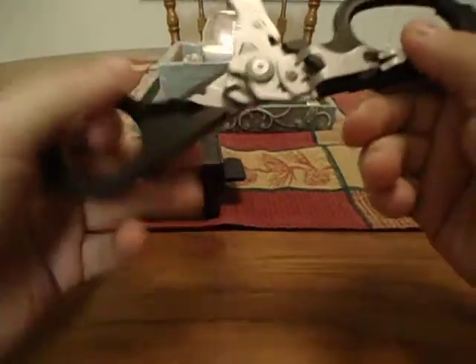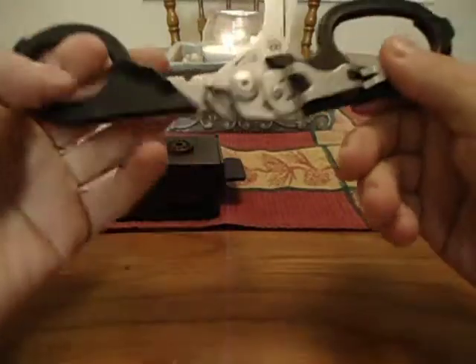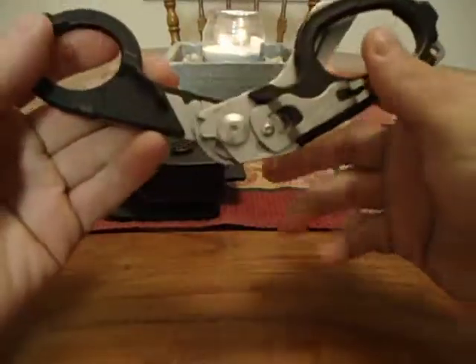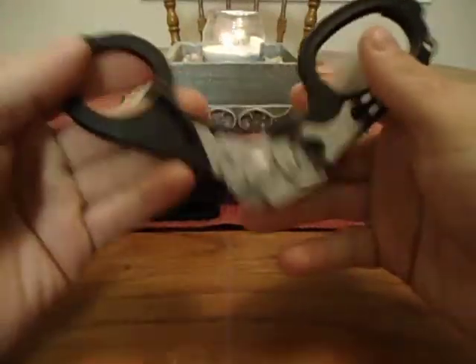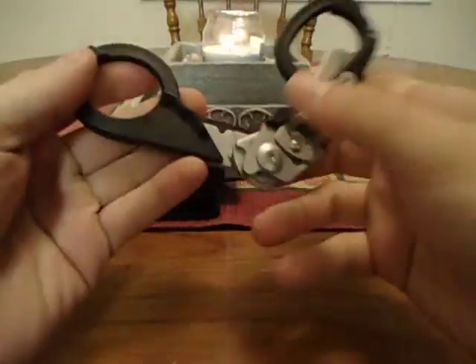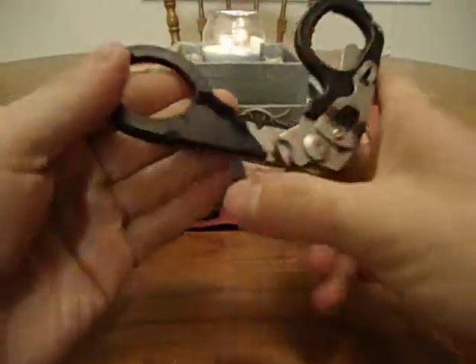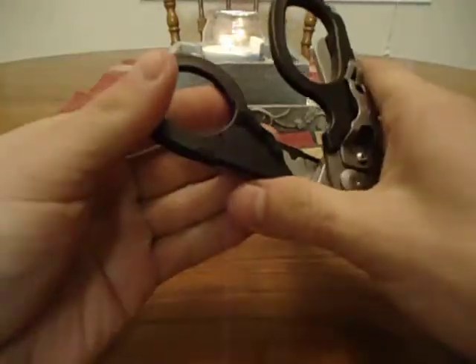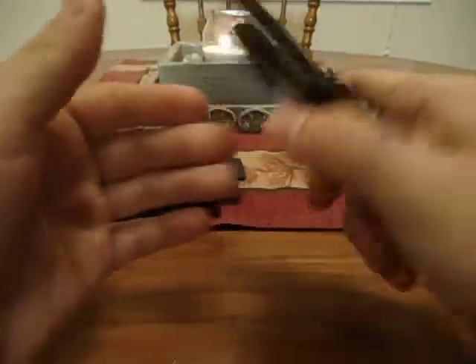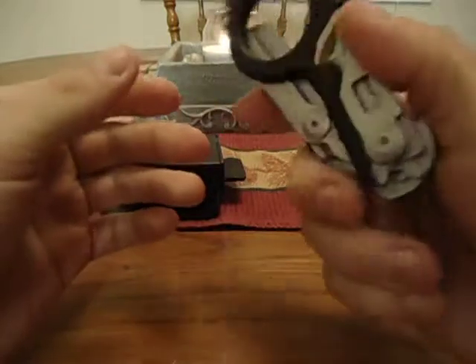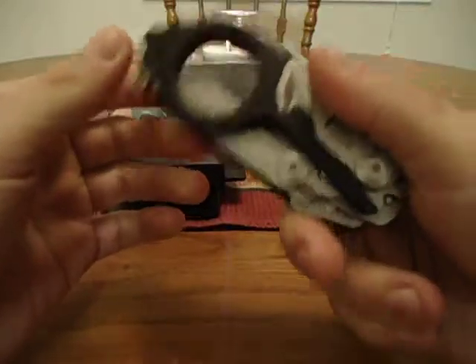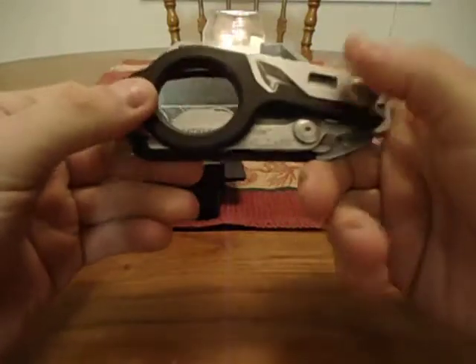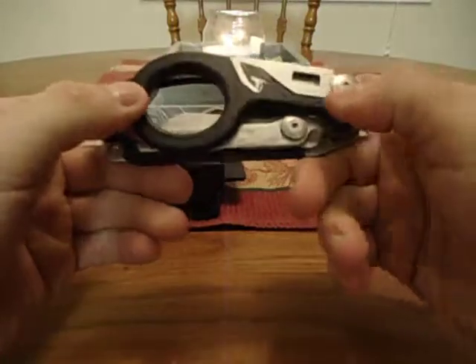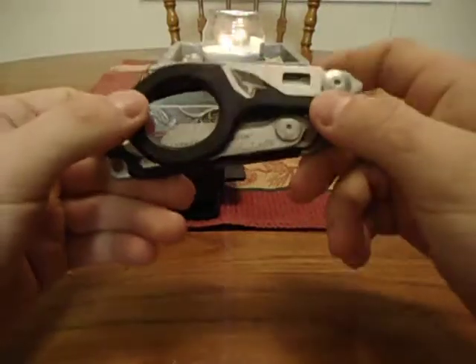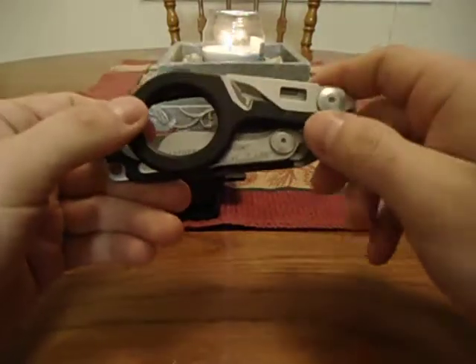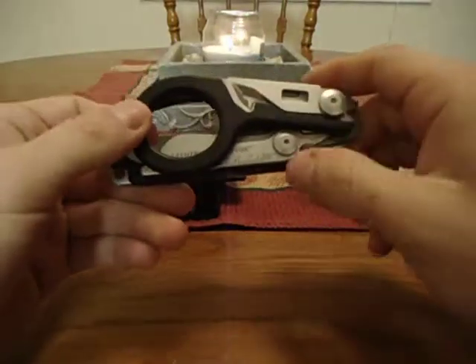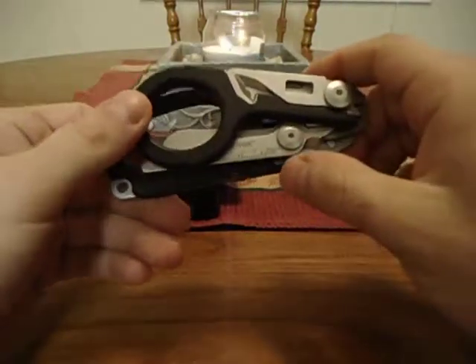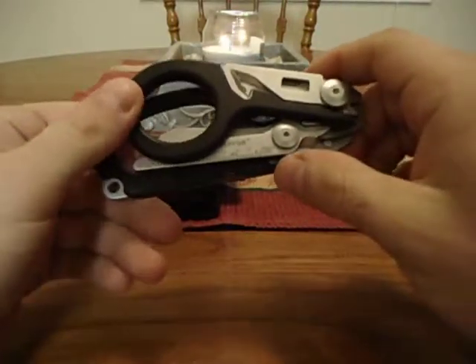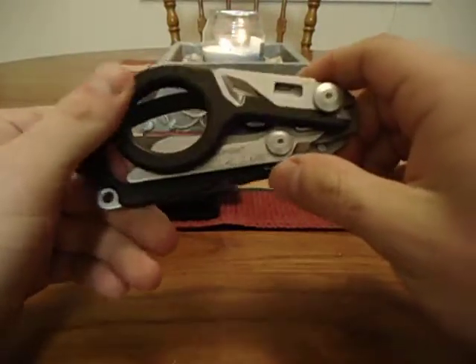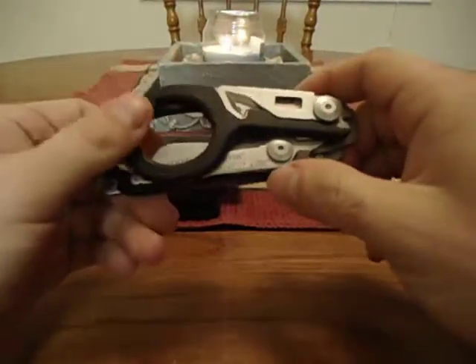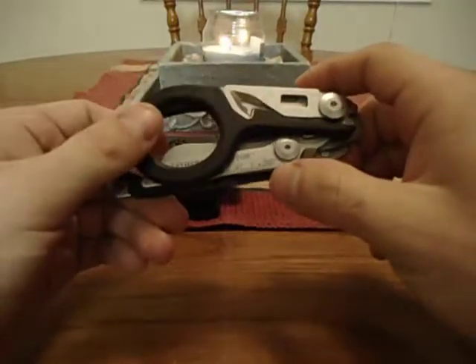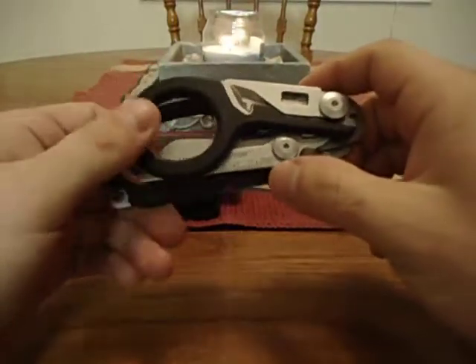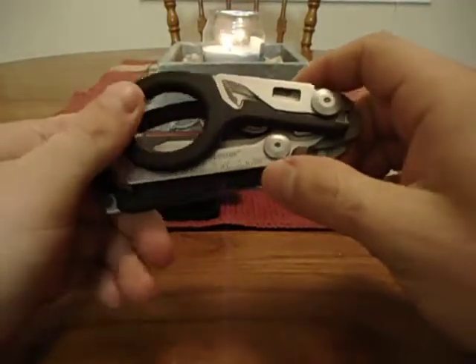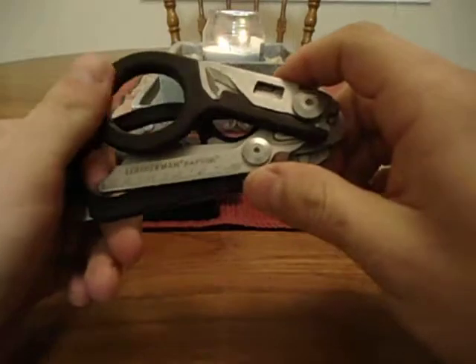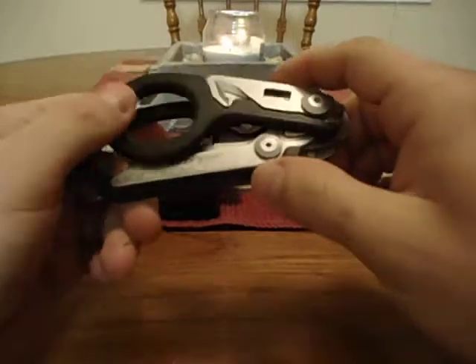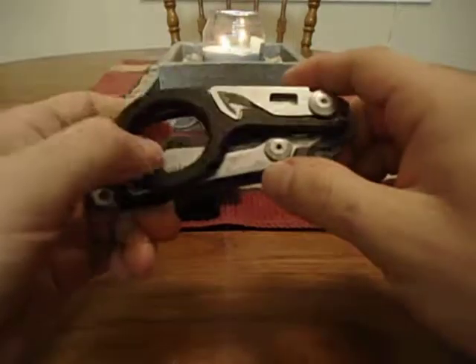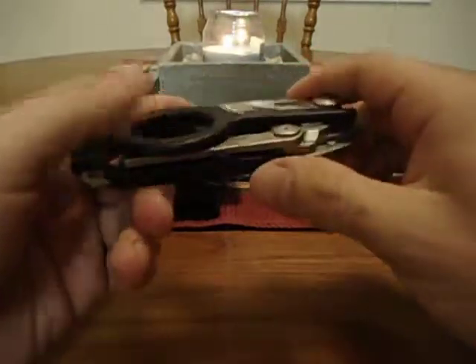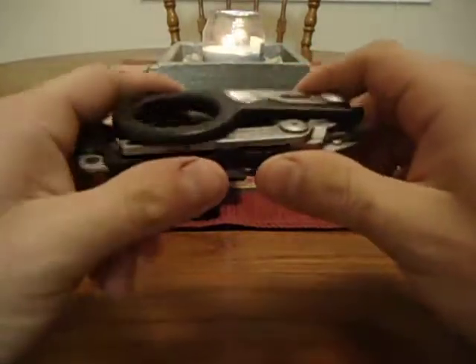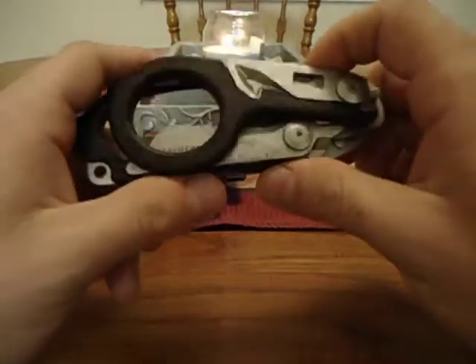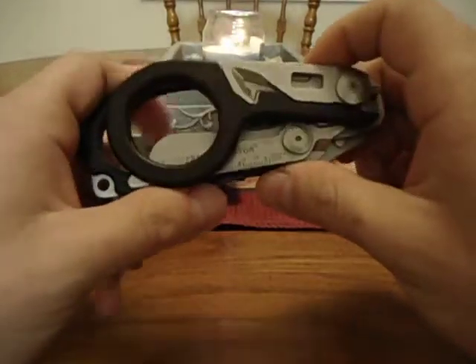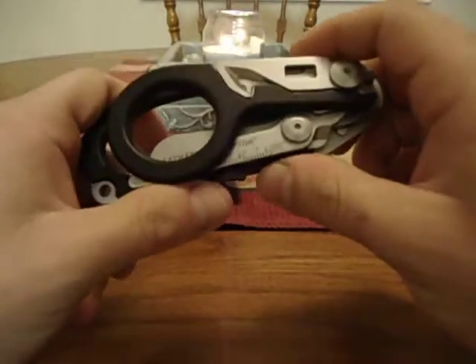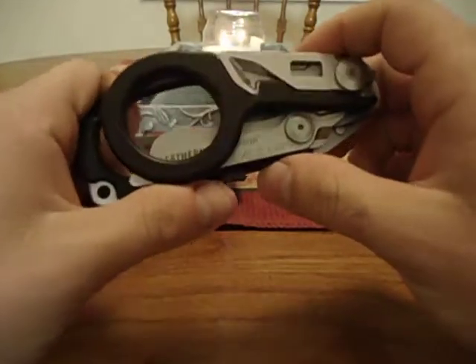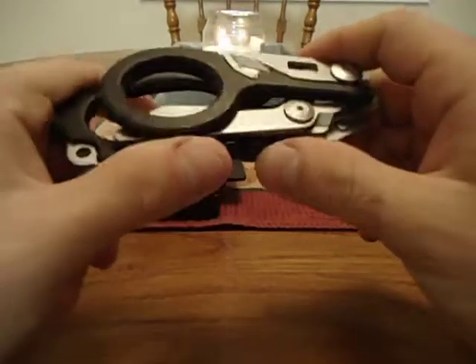If anybody is familiar with trauma shears and how they cut through a penny and all that — well, these cut through butter. They are just amazing. I can't even describe them that well because they're just amazing, plain and simple.